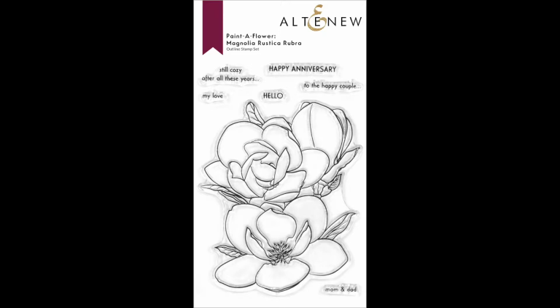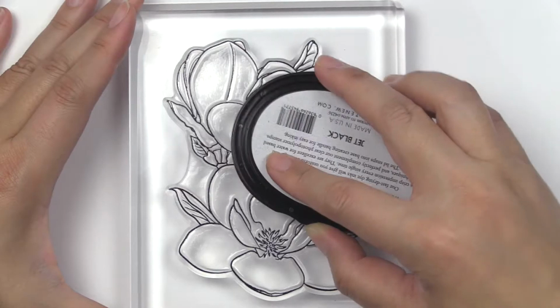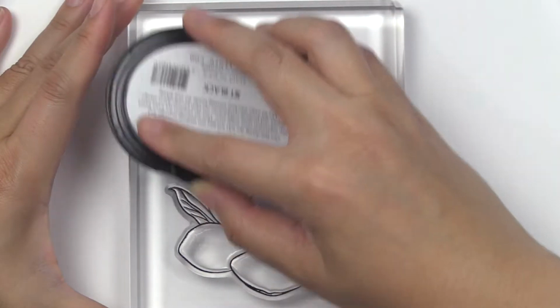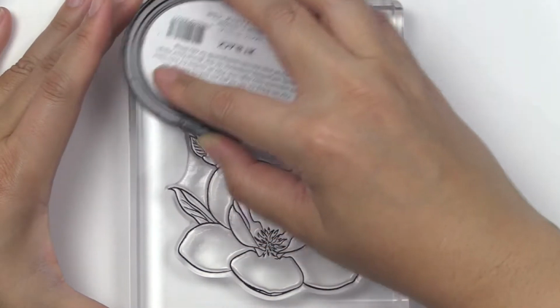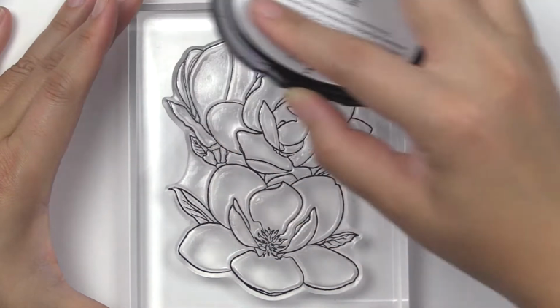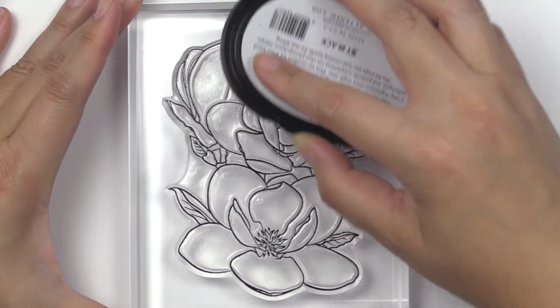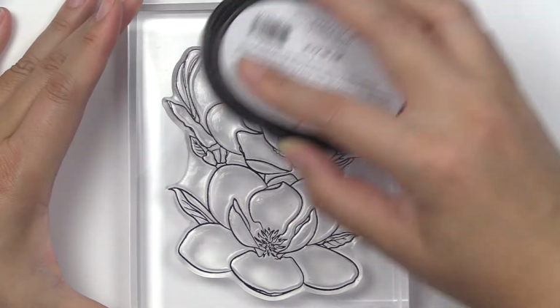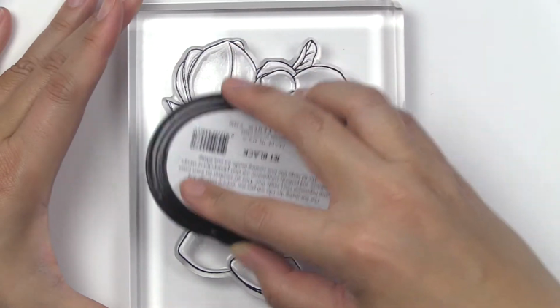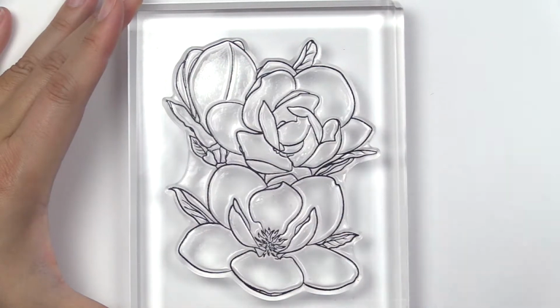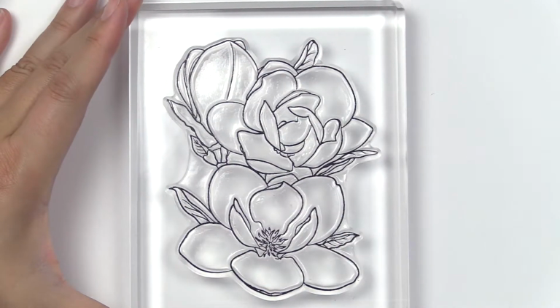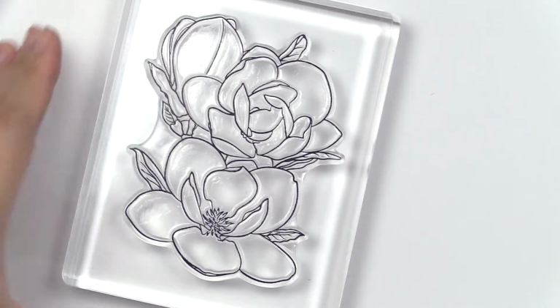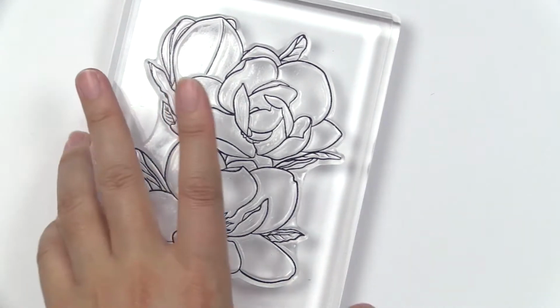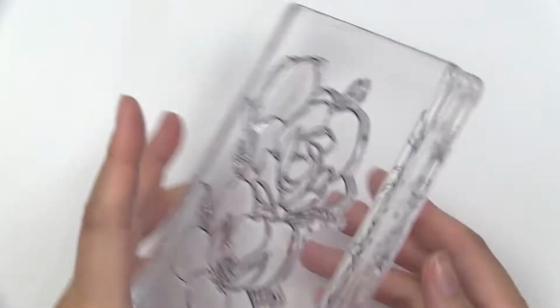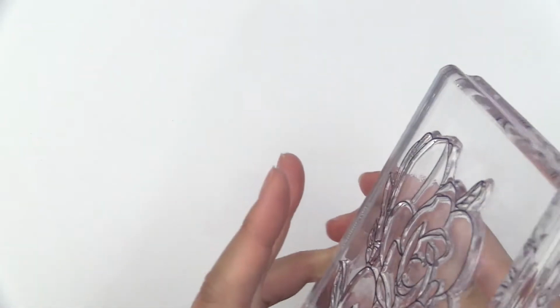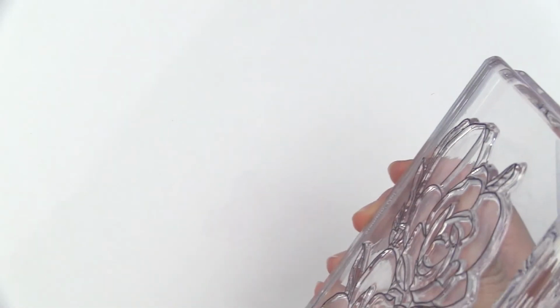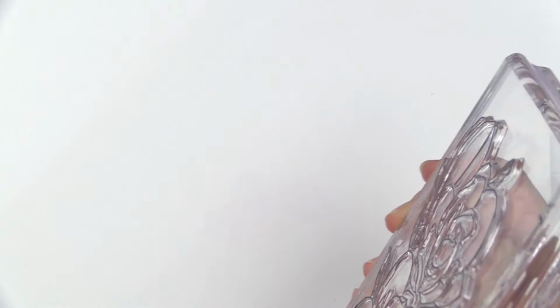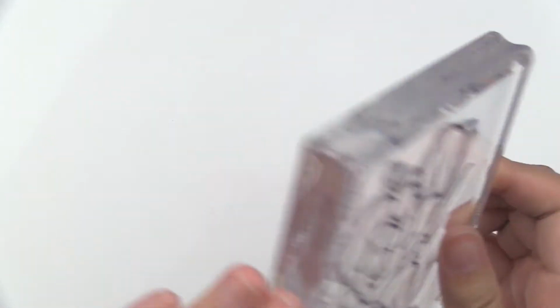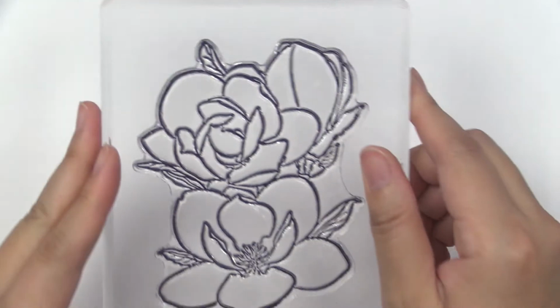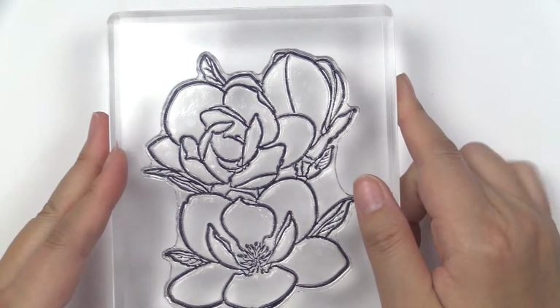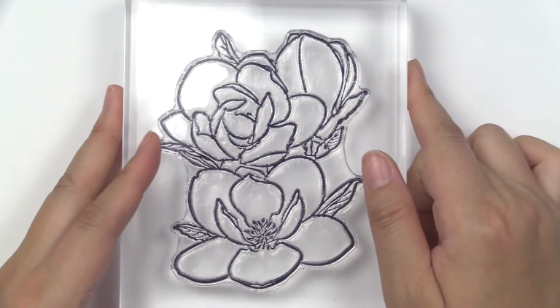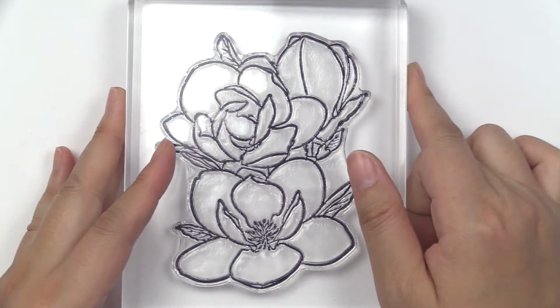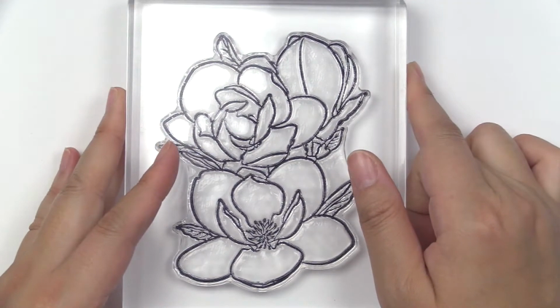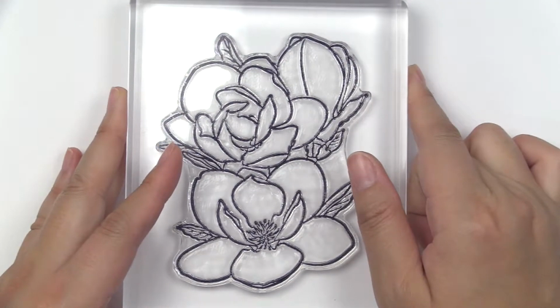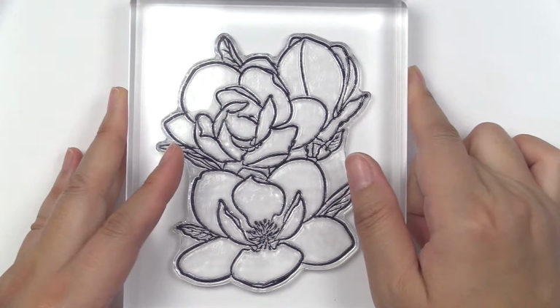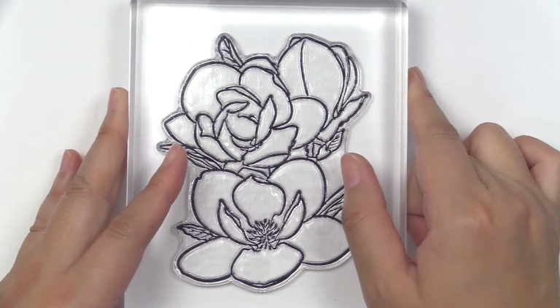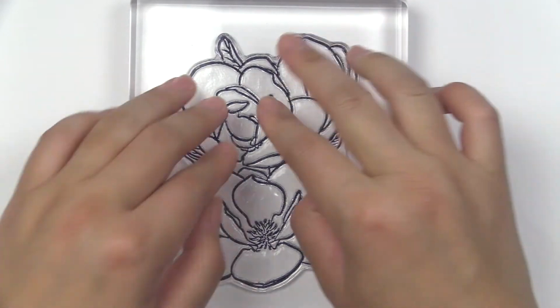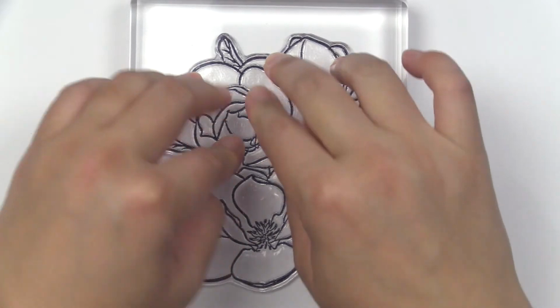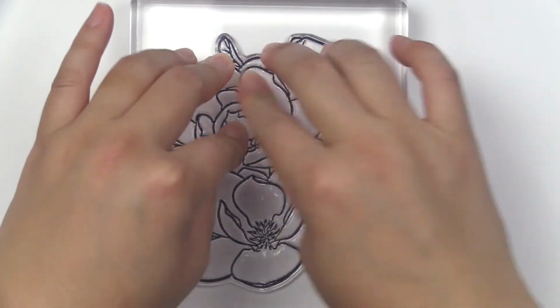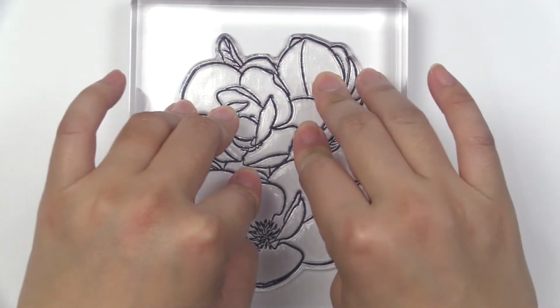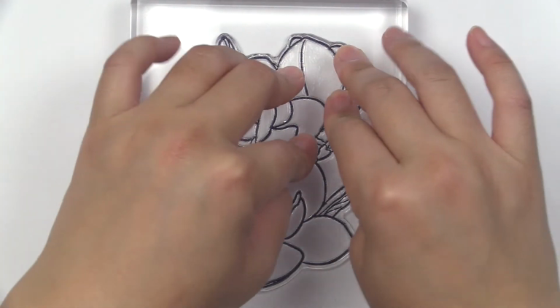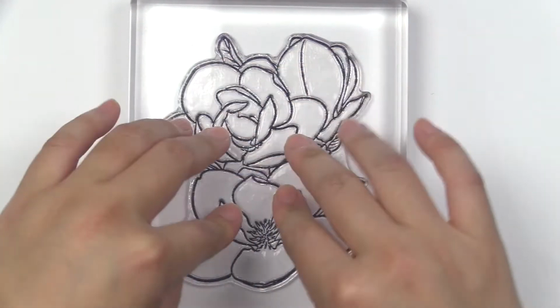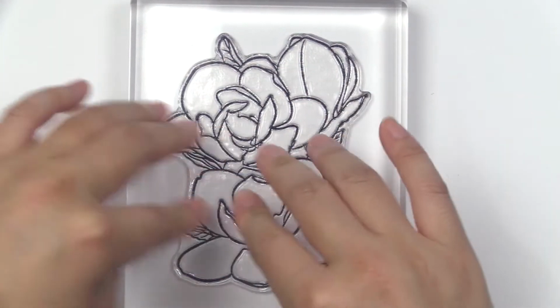This is the Paint a Flower Magnolia Rustica Rubra Stem Set from Altenew. This is a 4x6 stem set with 7 individual stamps. The outline stem set features one beautiful magnolia bud, along with two other flowers in different blooming stages.